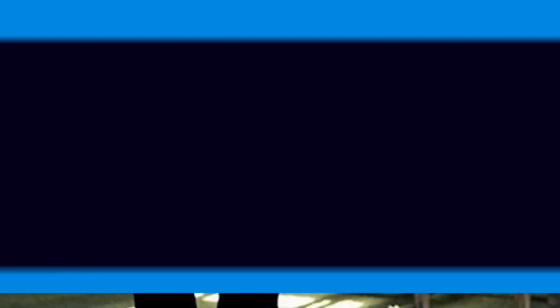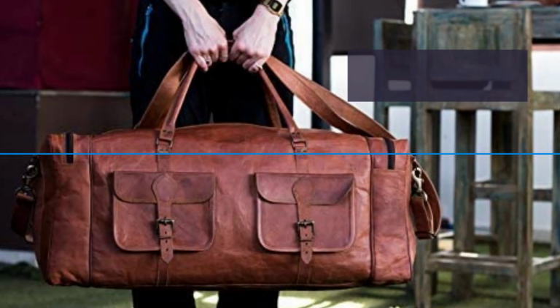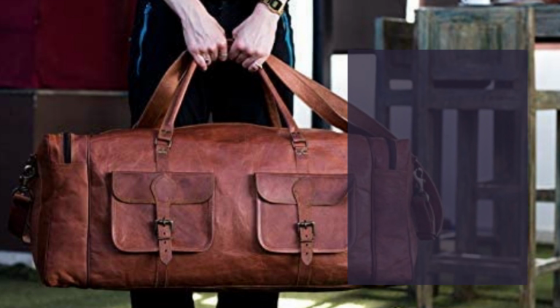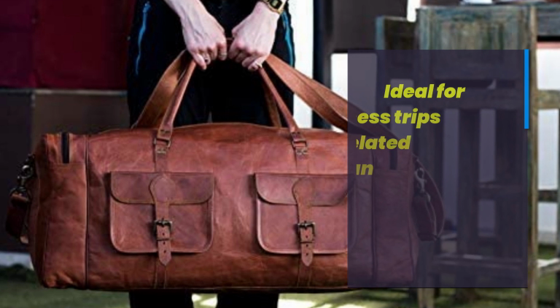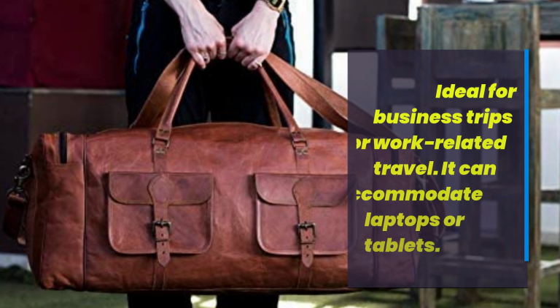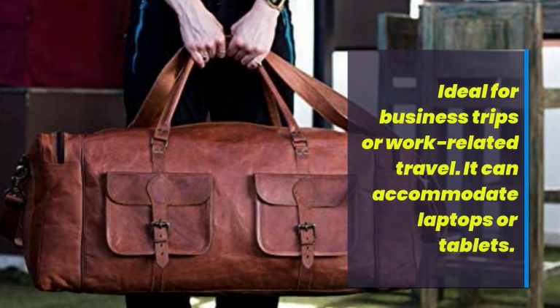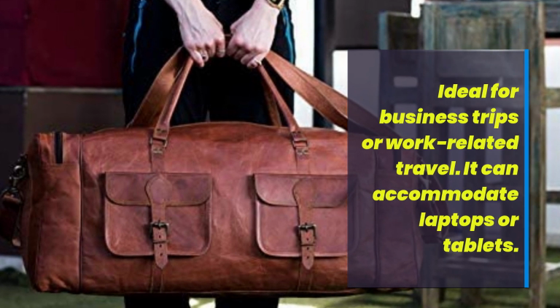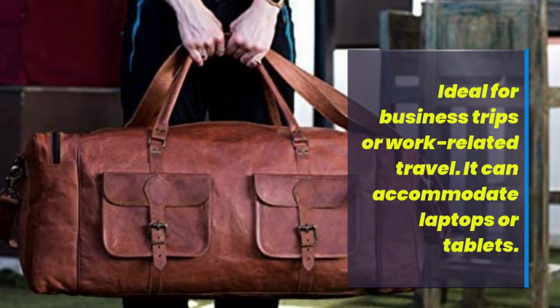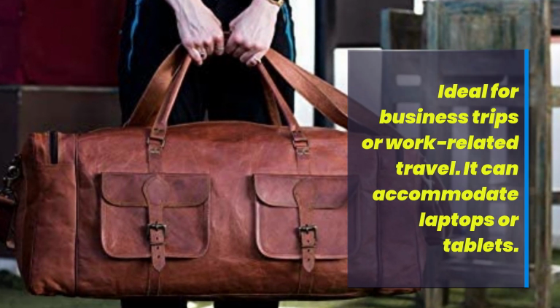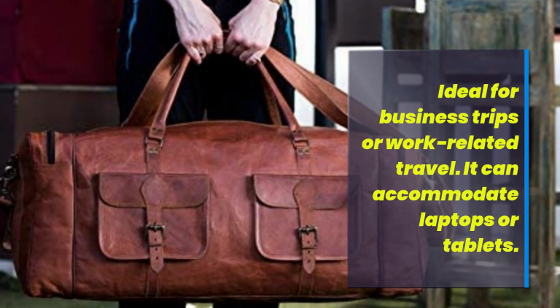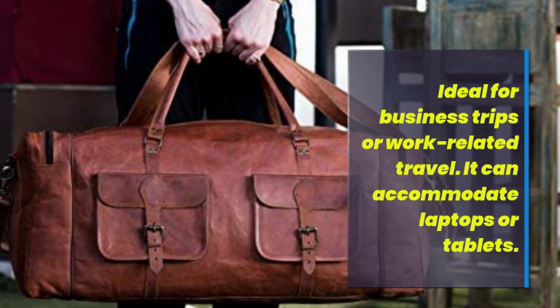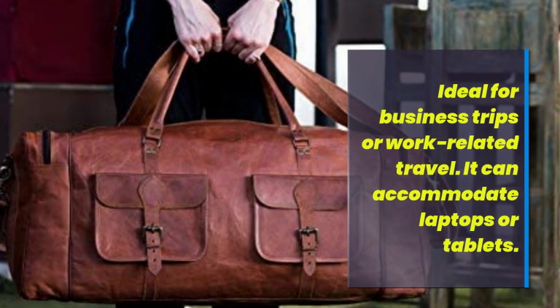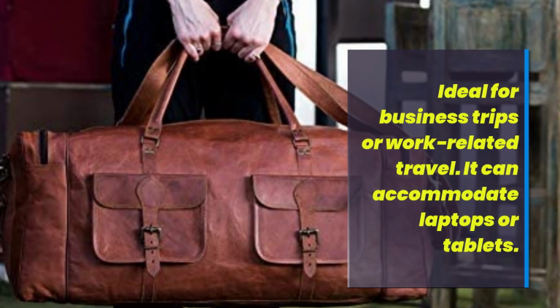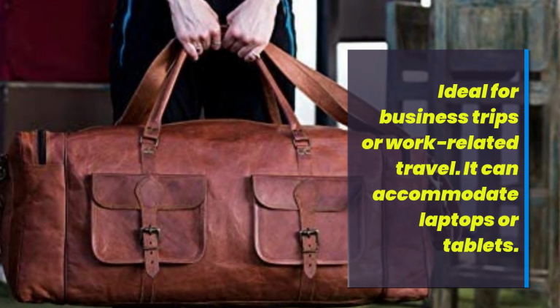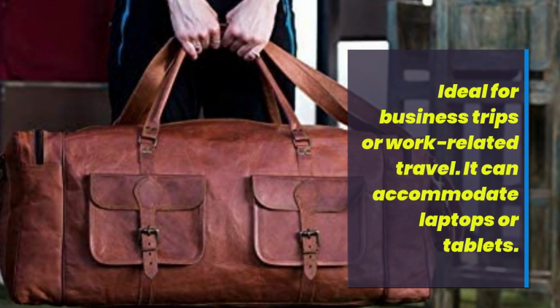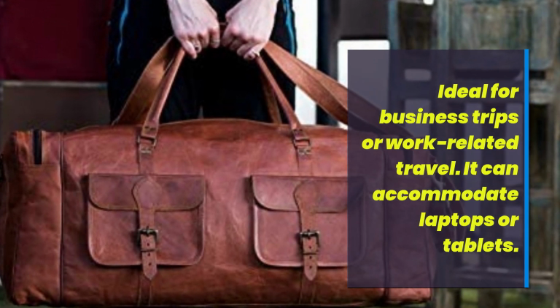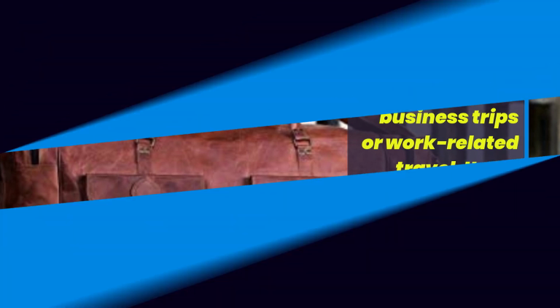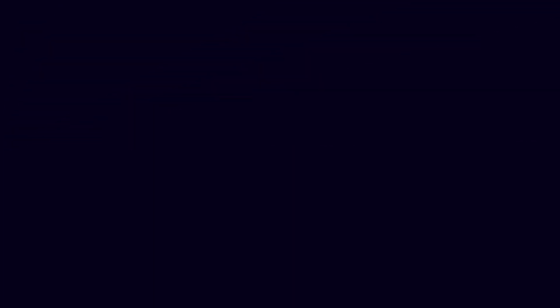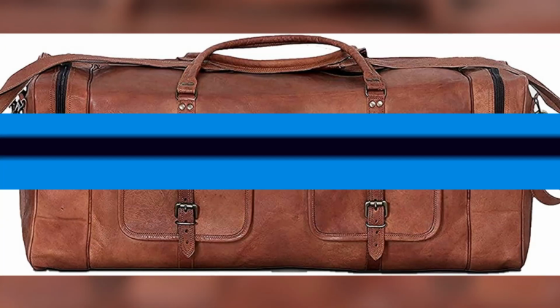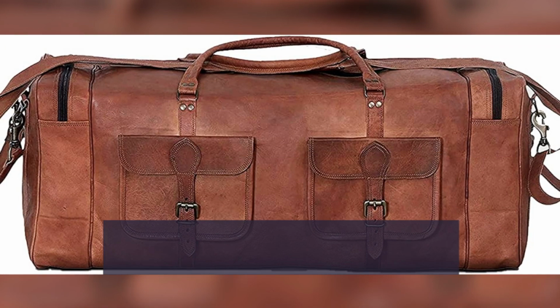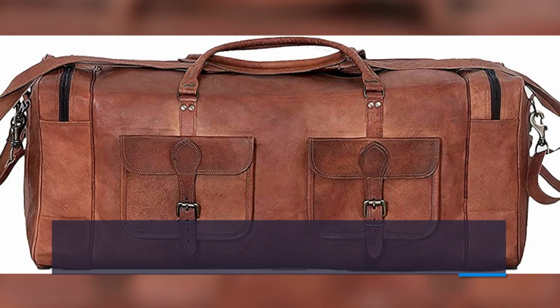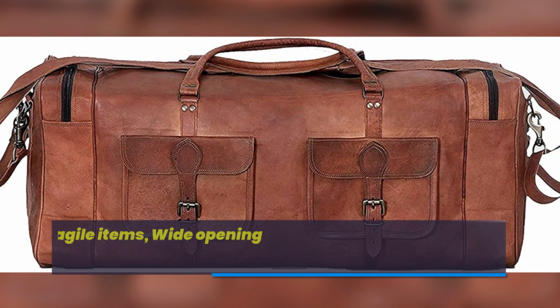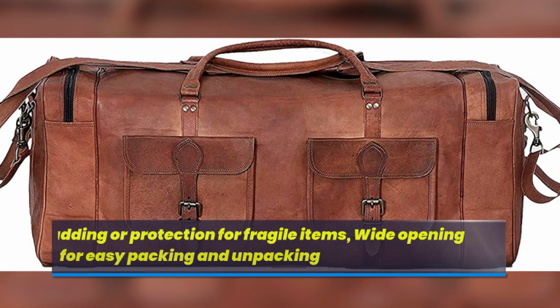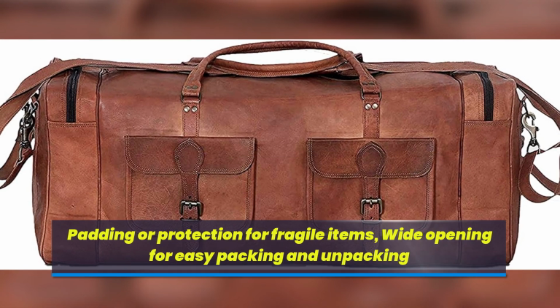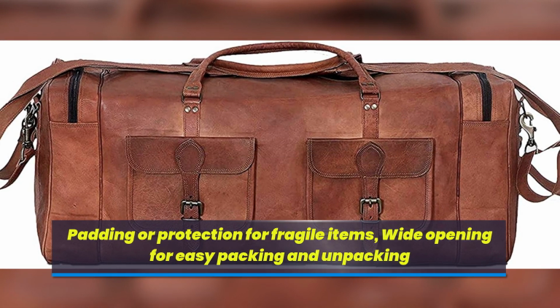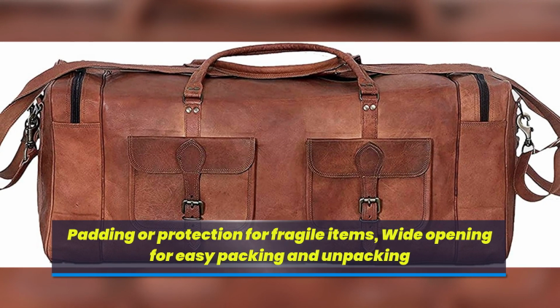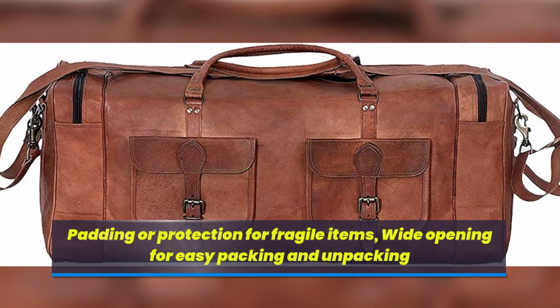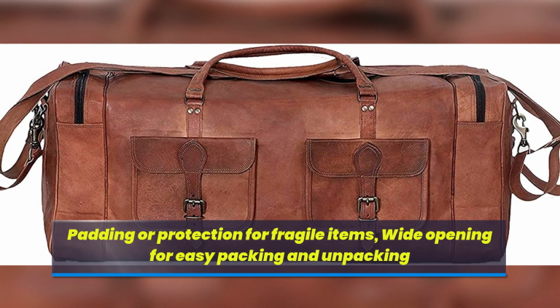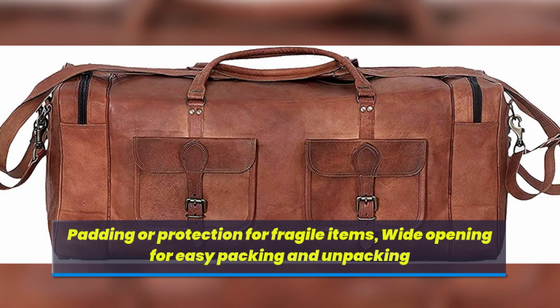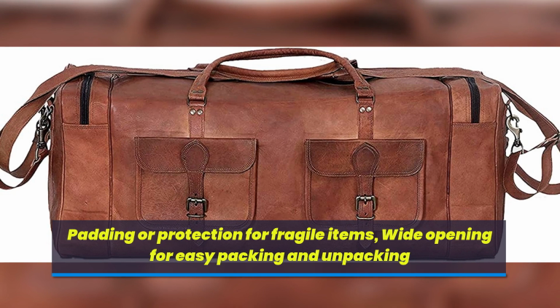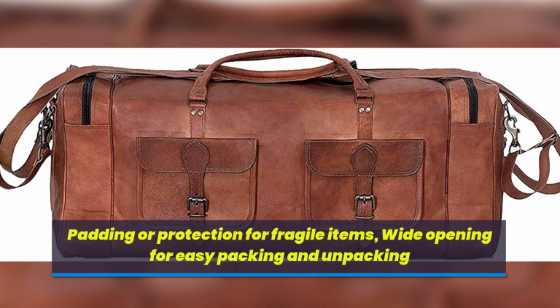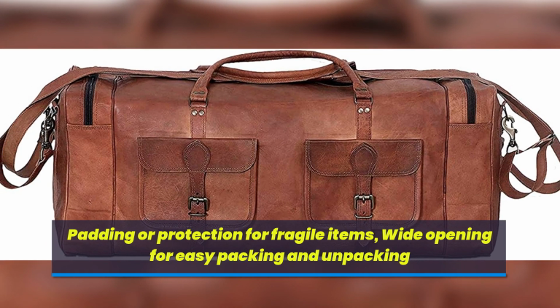Ideal for business trips or work-related travel, it can accommodate laptops or tablets. Features padding or protection for fragile items, with a wide opening for easy packing and unpacking.